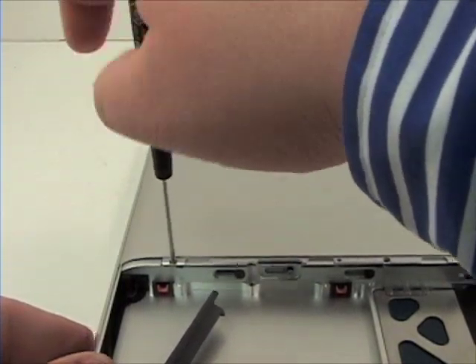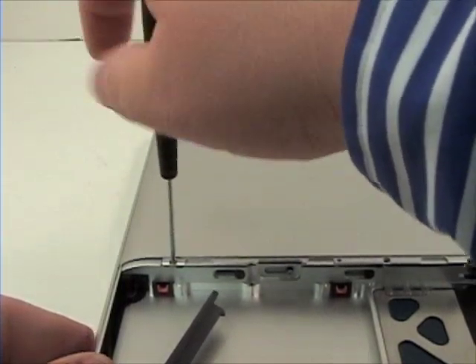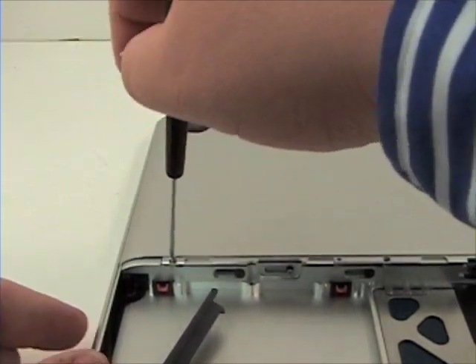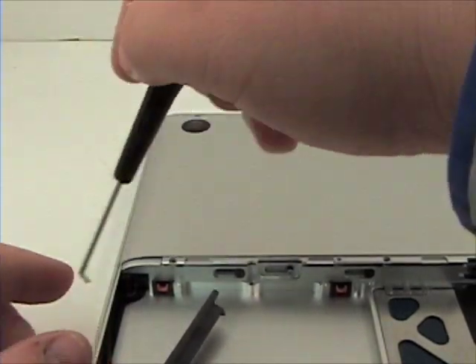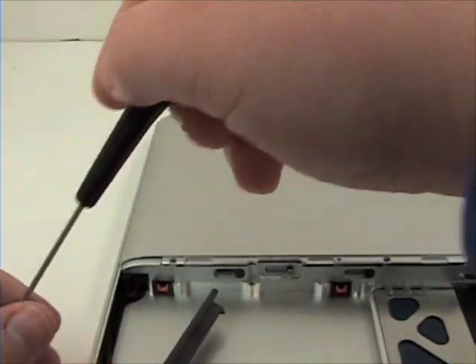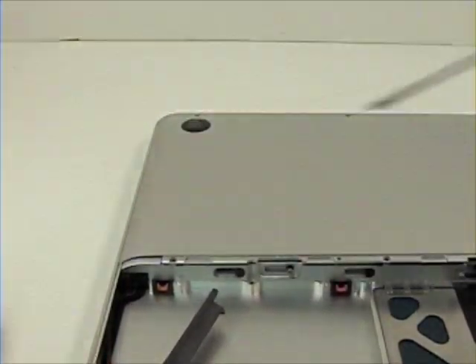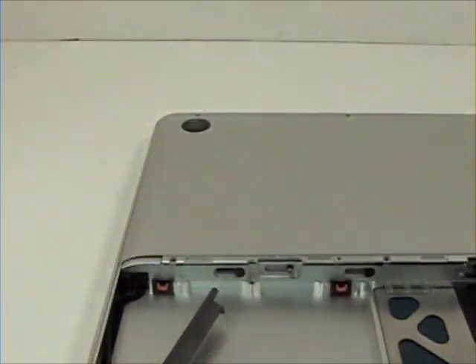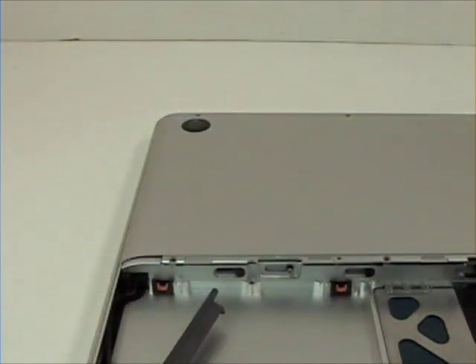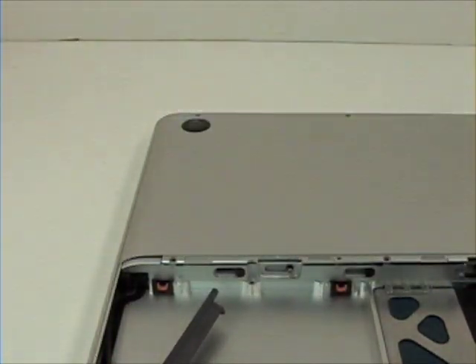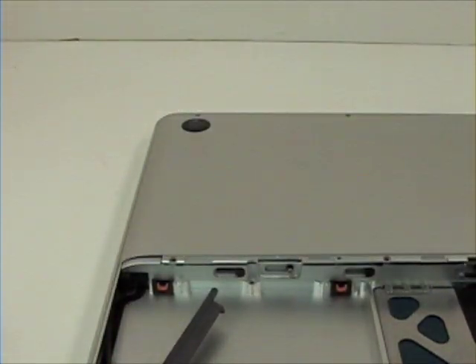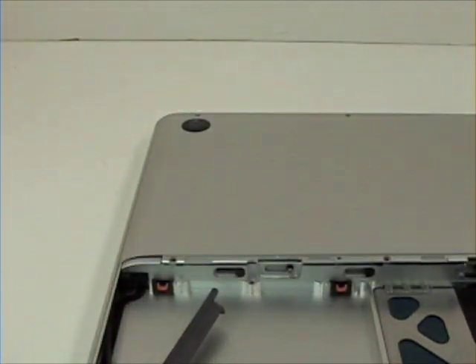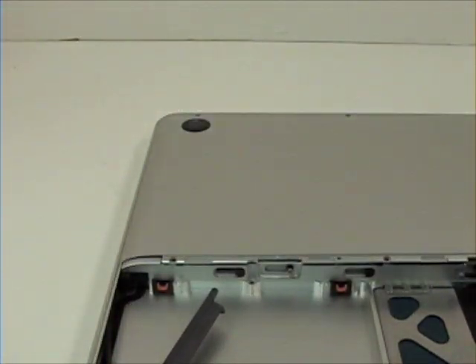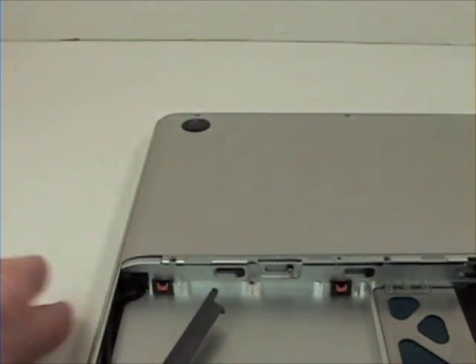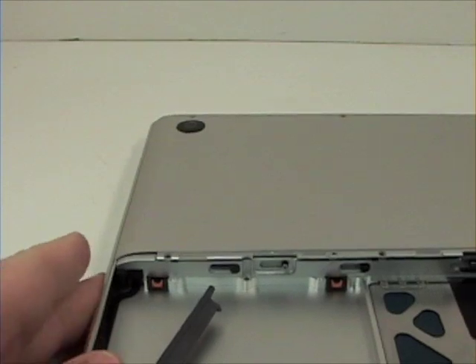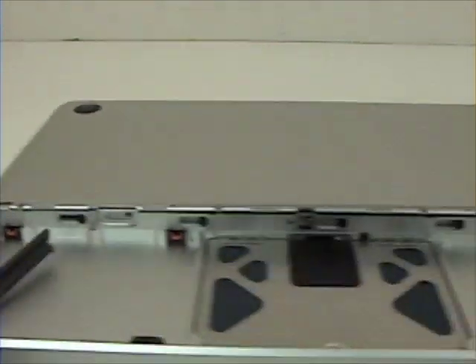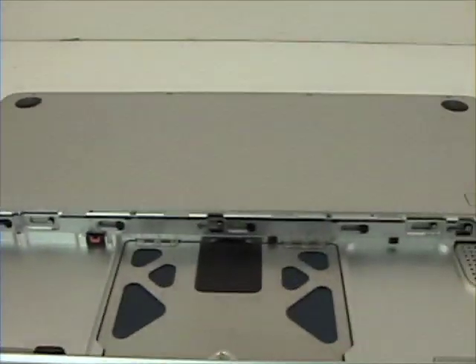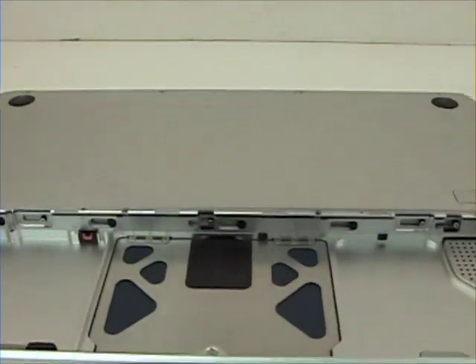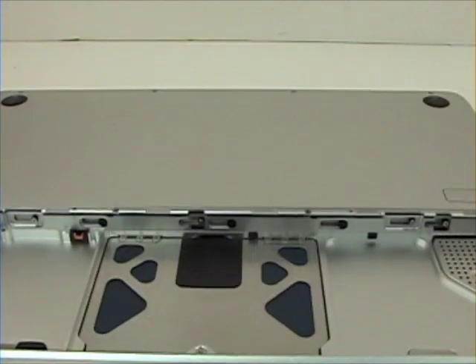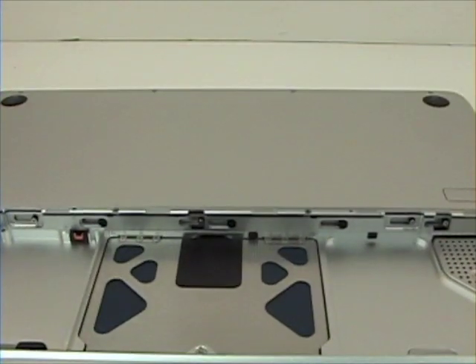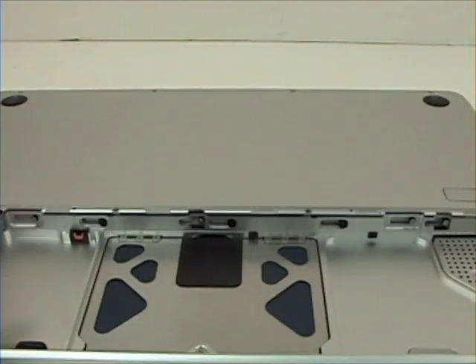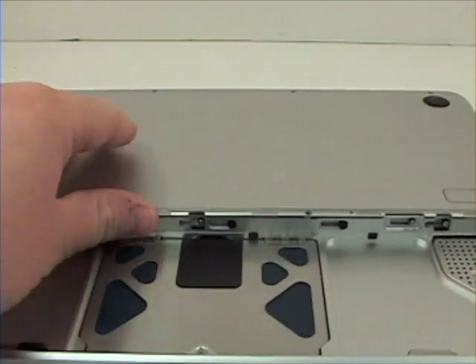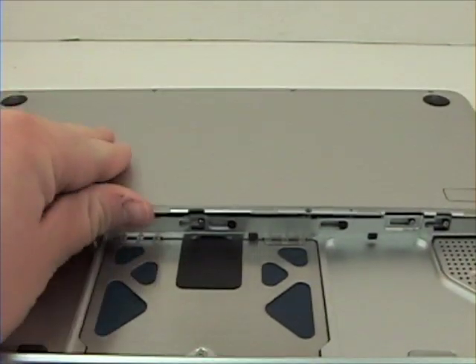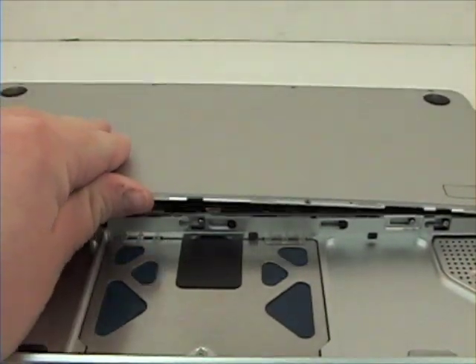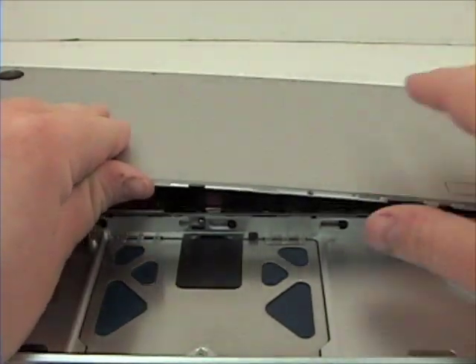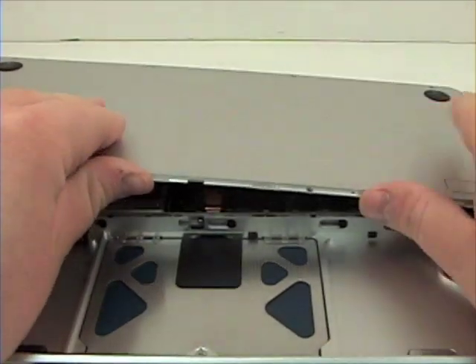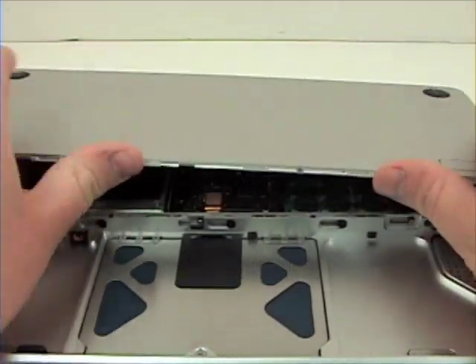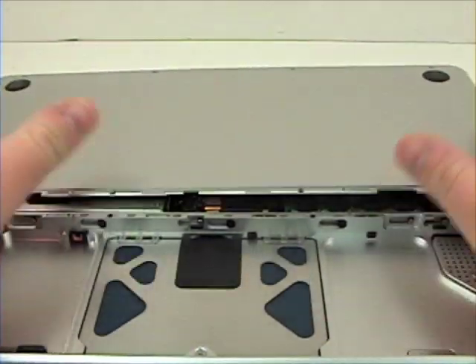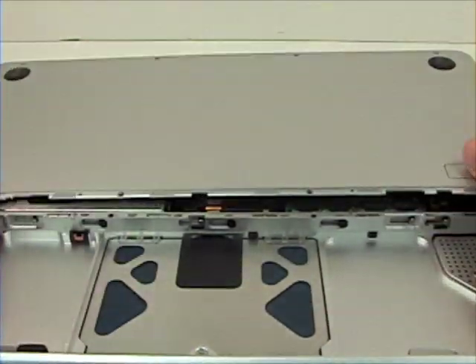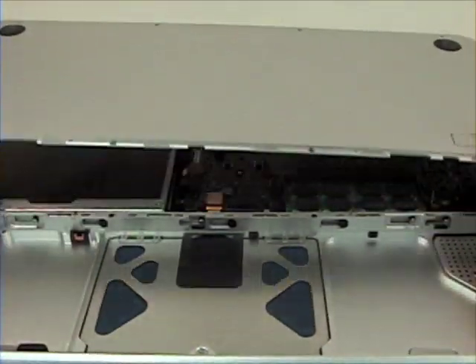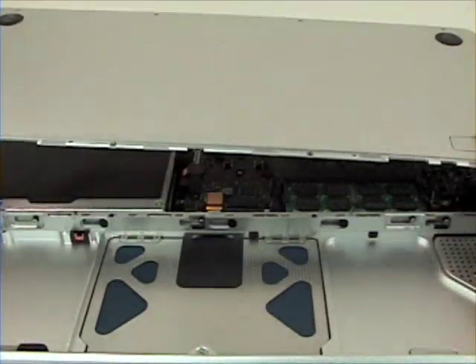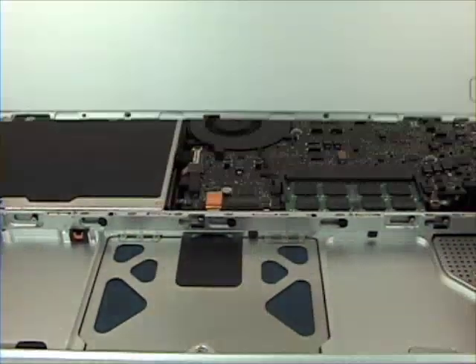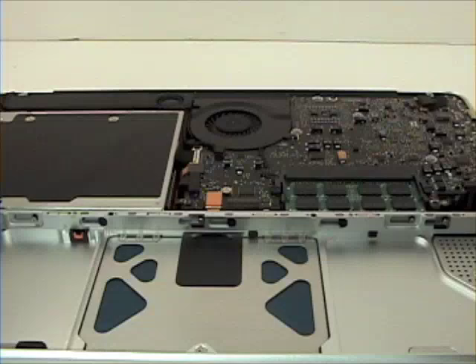You can see the bottom of the Mac. Now remove the three Phillips head screws from the bottom of the Mac. Now lift up and out to remove the bottom pan.